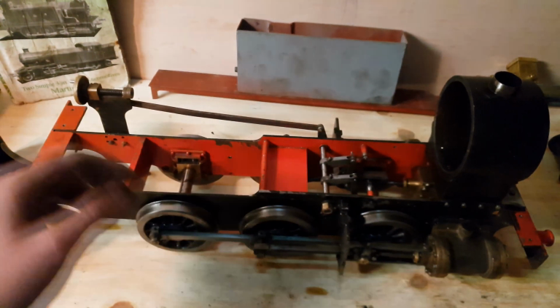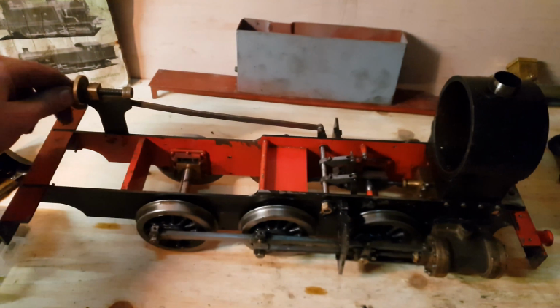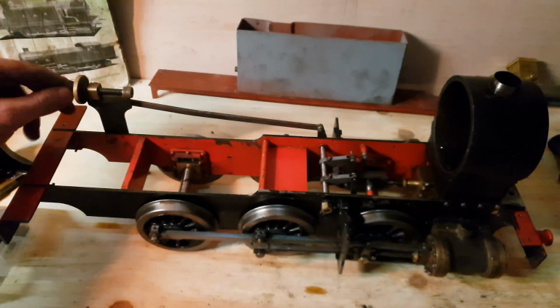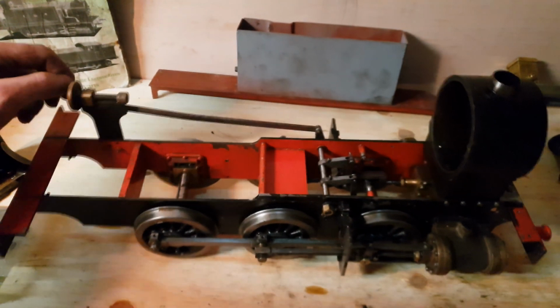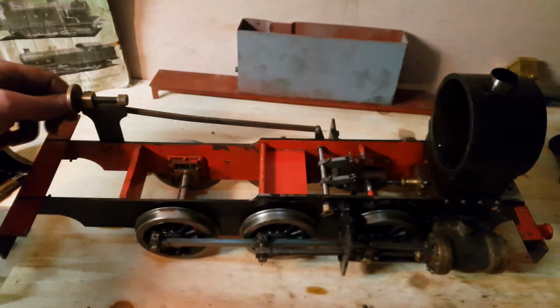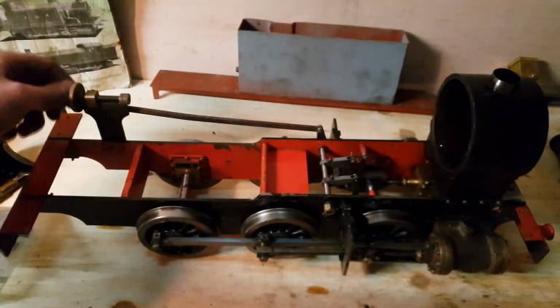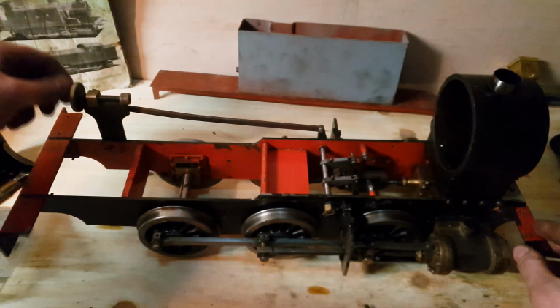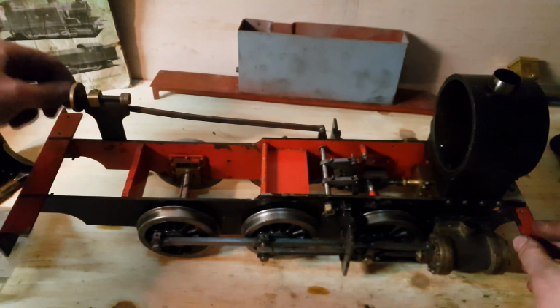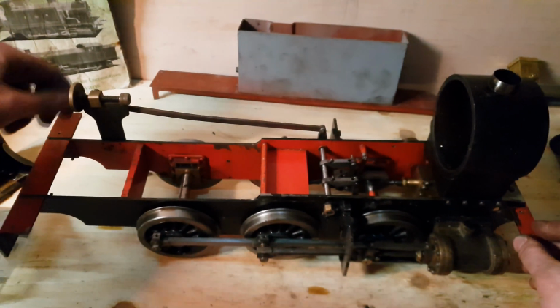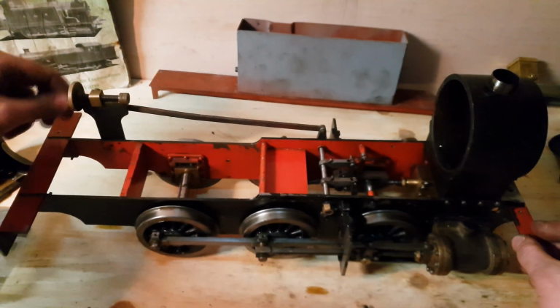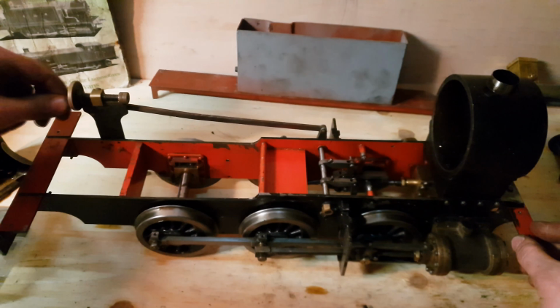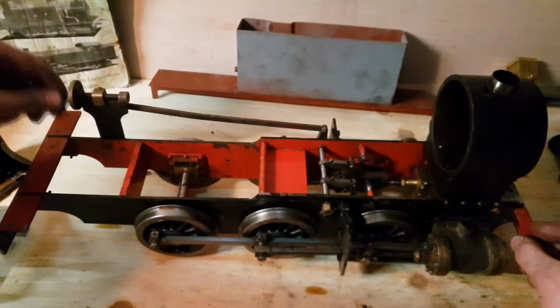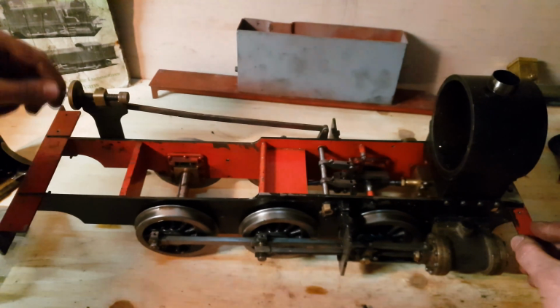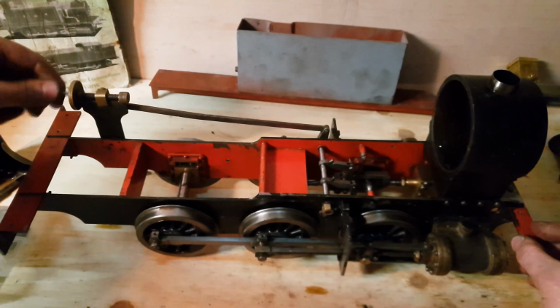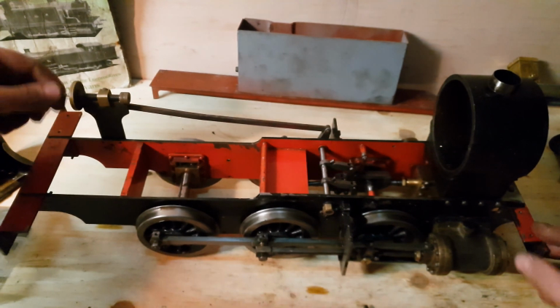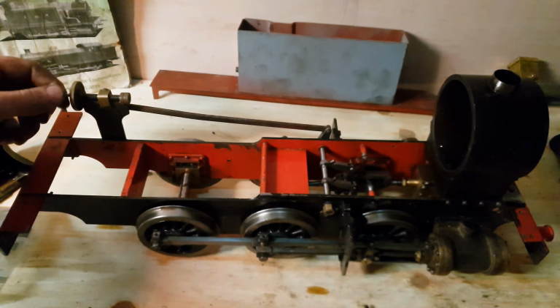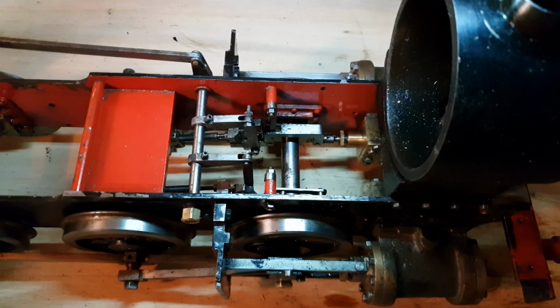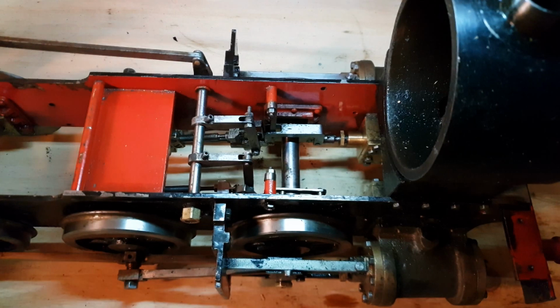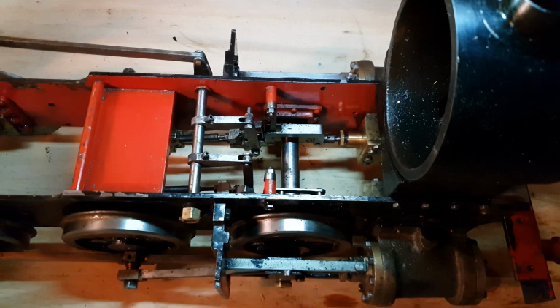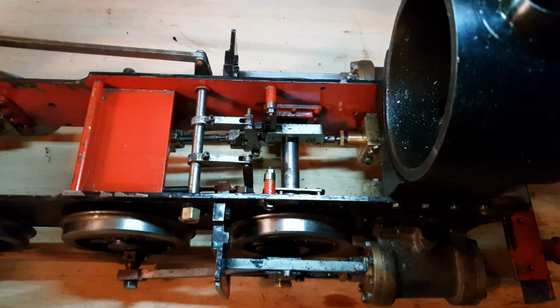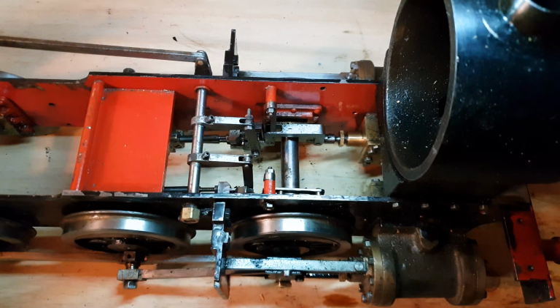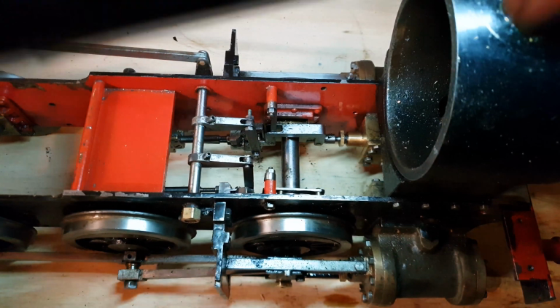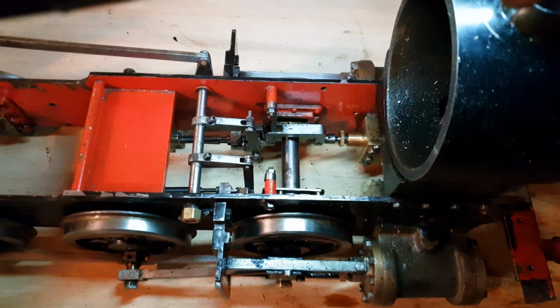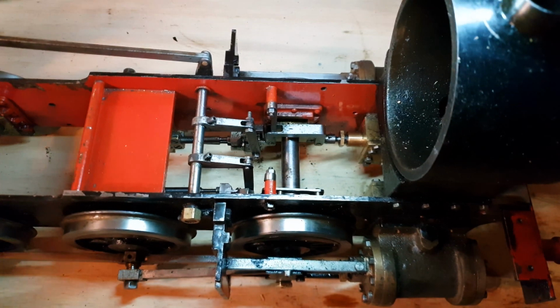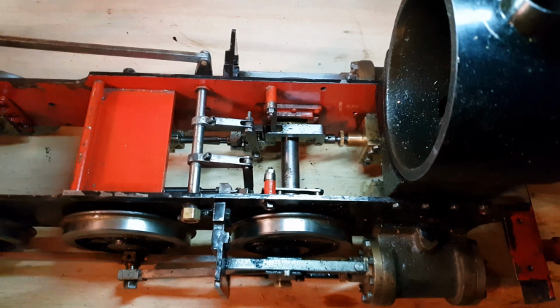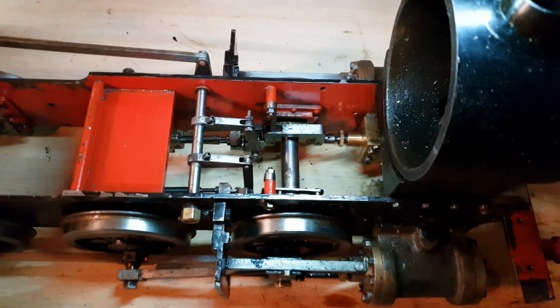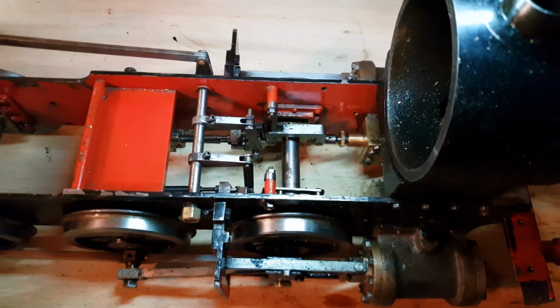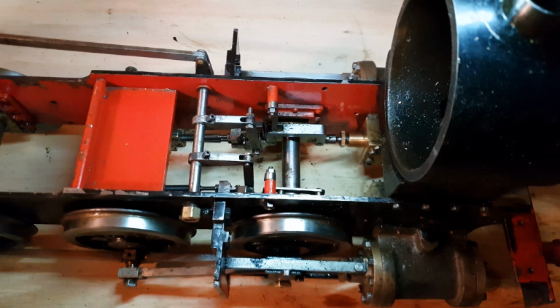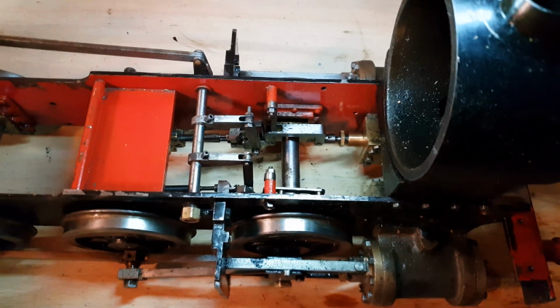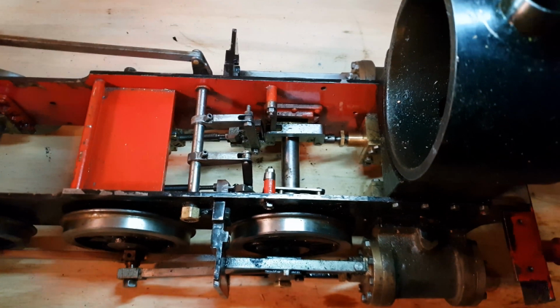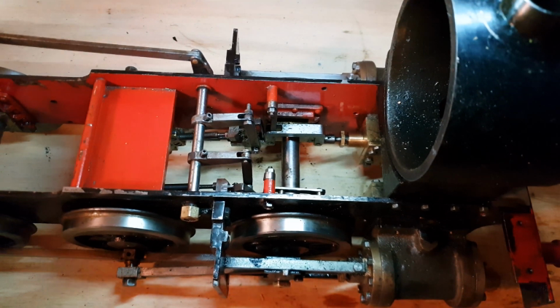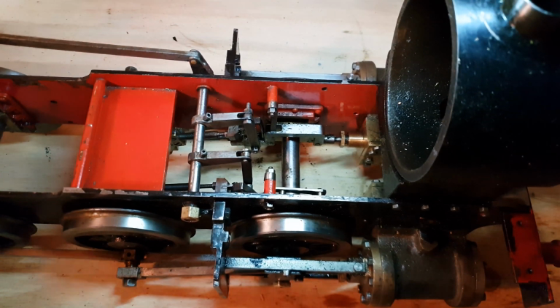Sorry about knocking the camera. As you can see it all goes up and down perfectly, just as I wanted to. I'm going to replace those two grub screws you see on the lift arms and I'm going to put taper pins through, but I've got them in for setup at the moment.